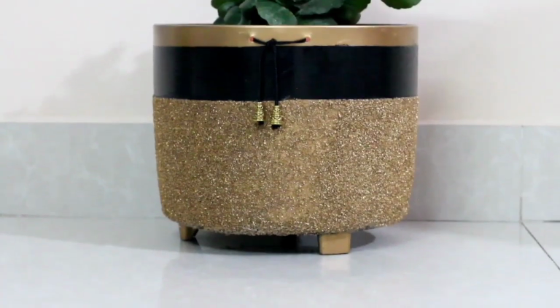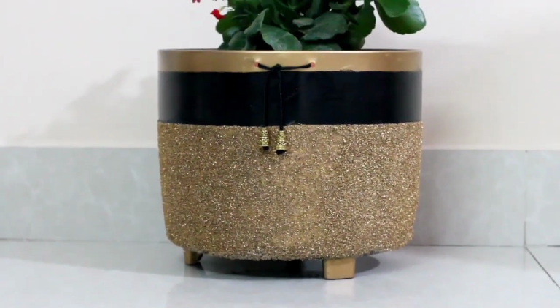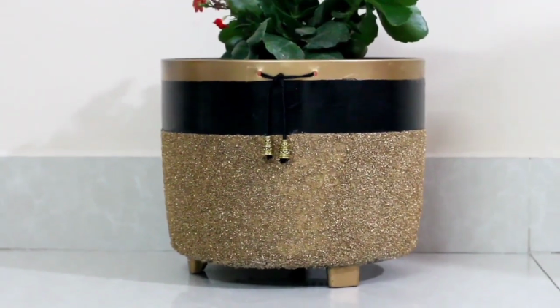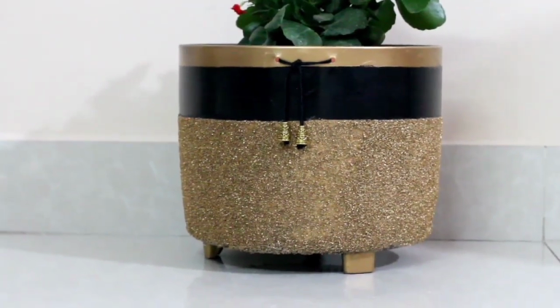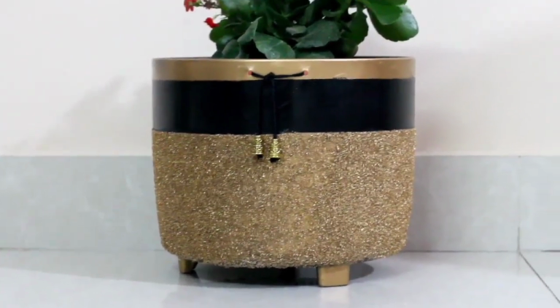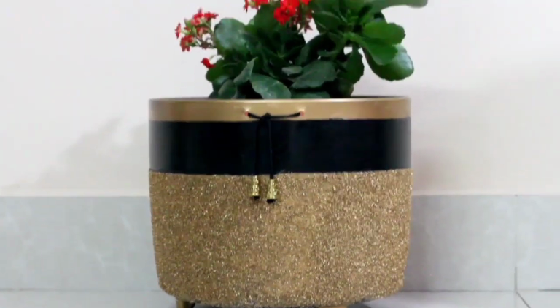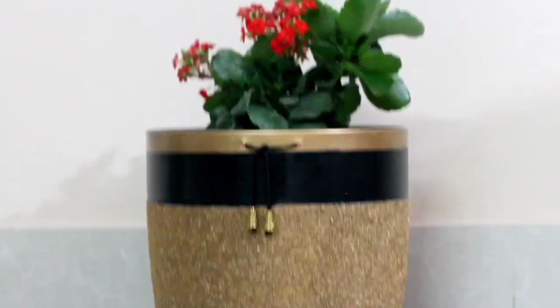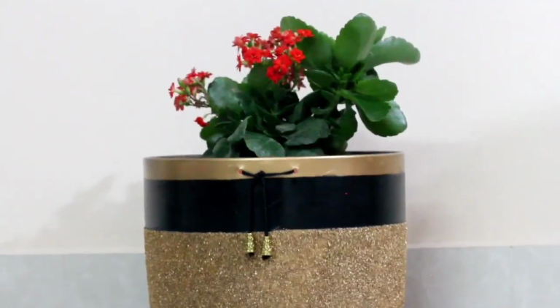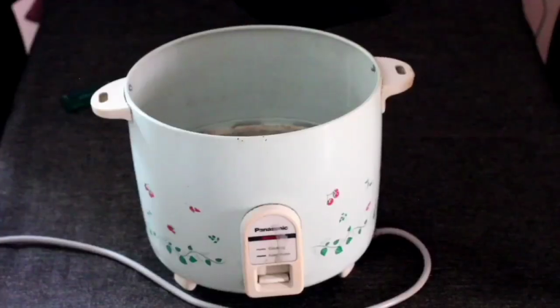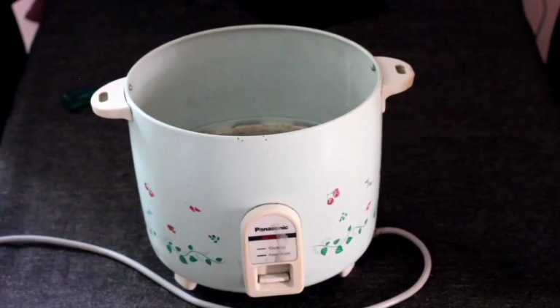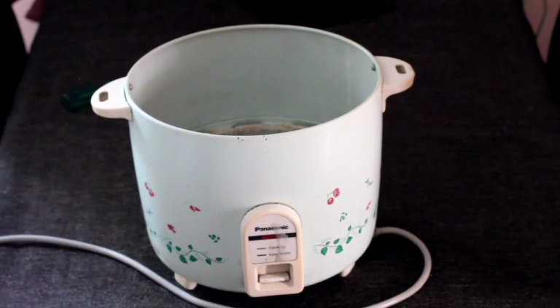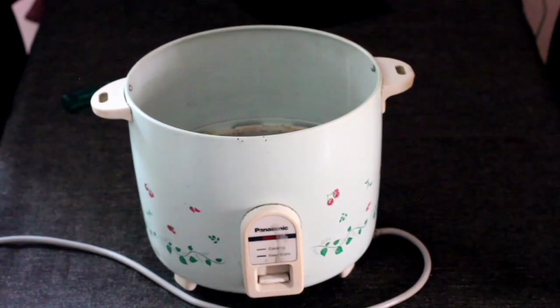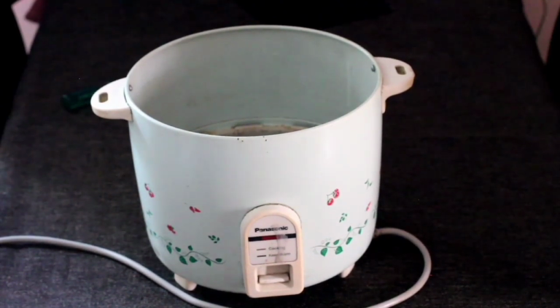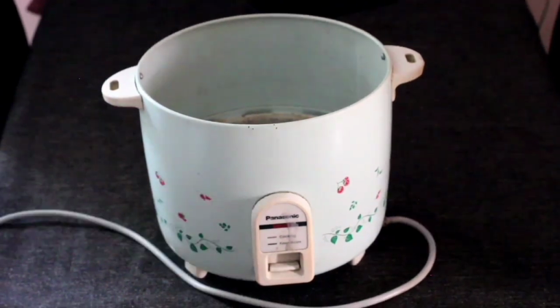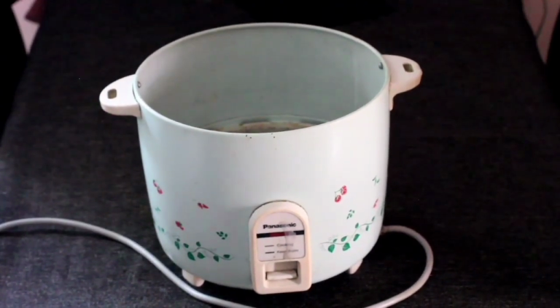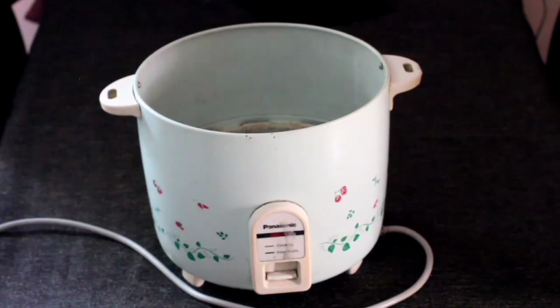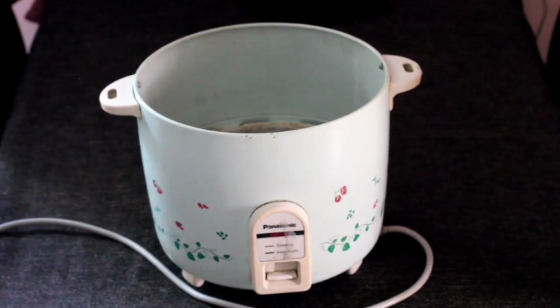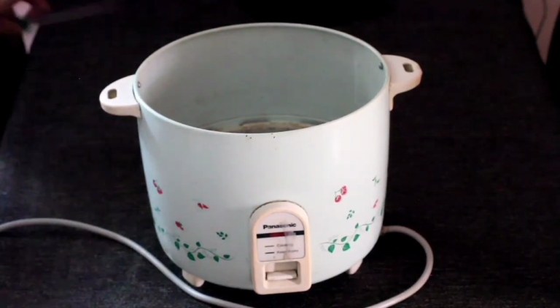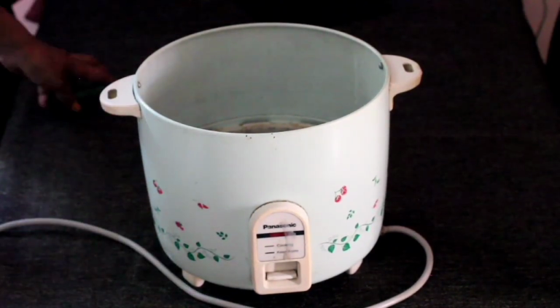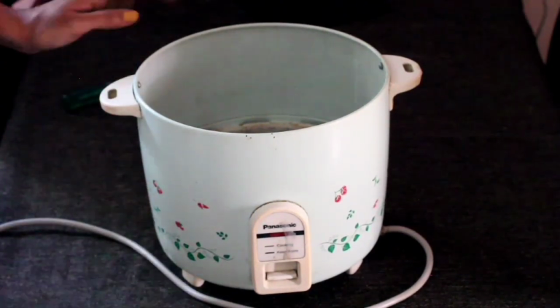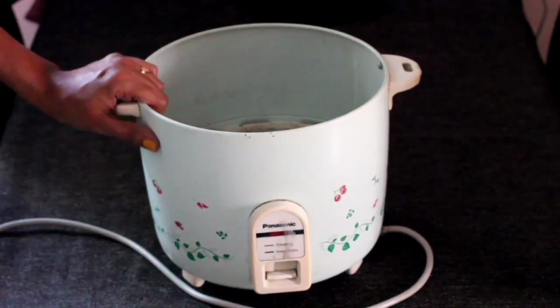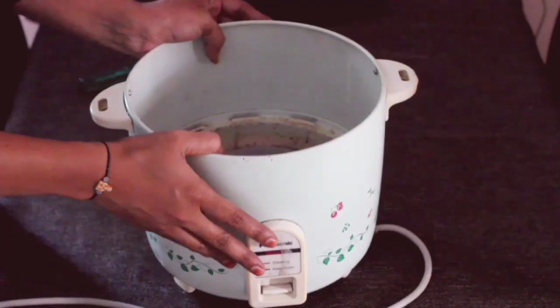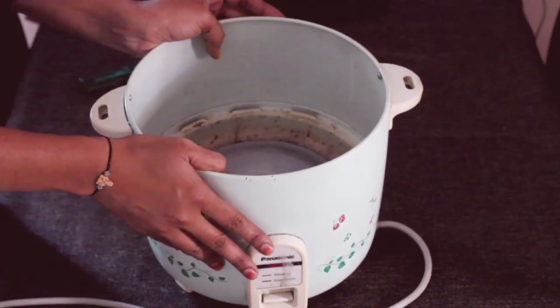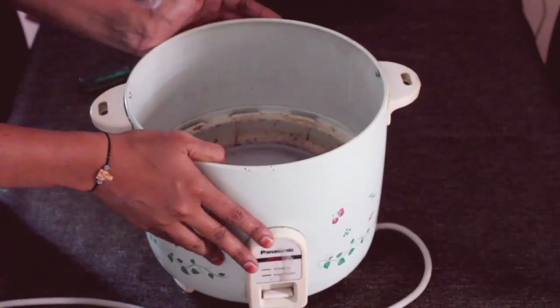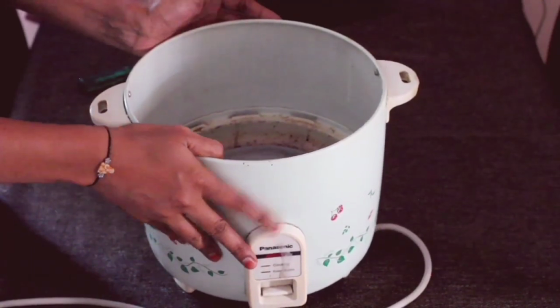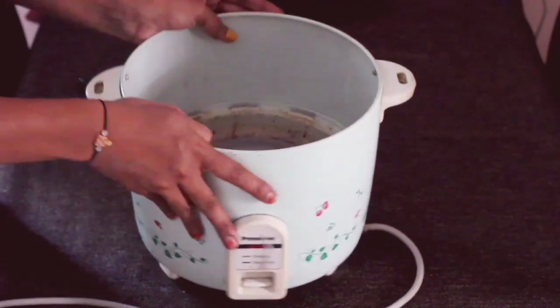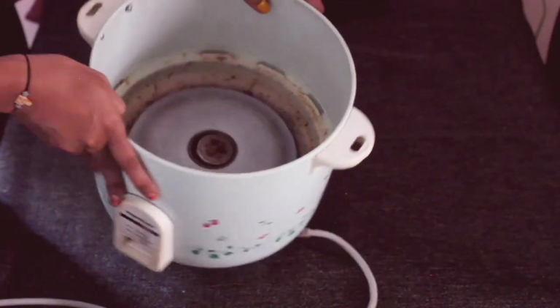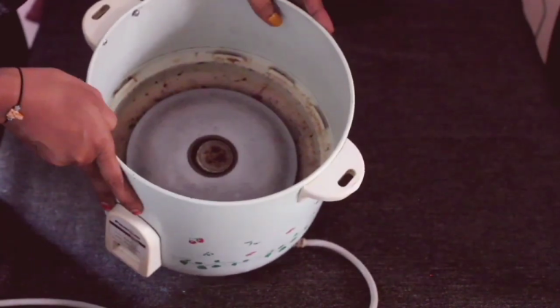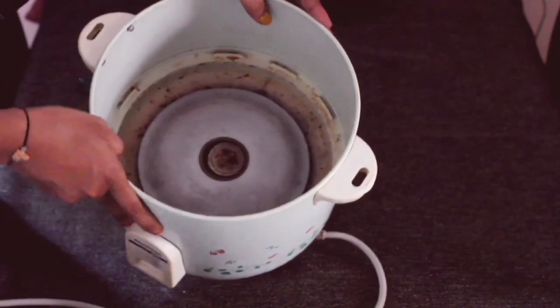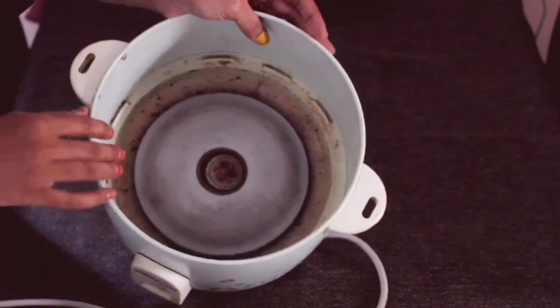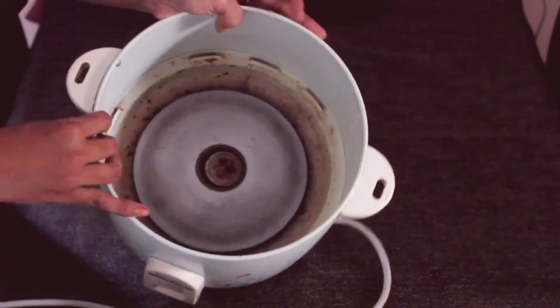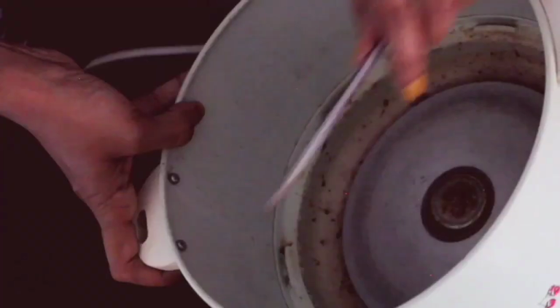If you are not yet subscribed to my channel, please do subscribe and click the bell icon to get further notifications. This is the cooker, guys, which we are about to use. Inside, you can see it's so rusty.